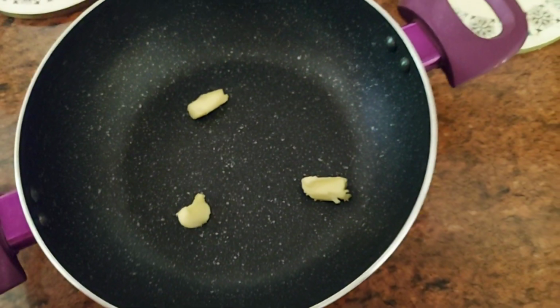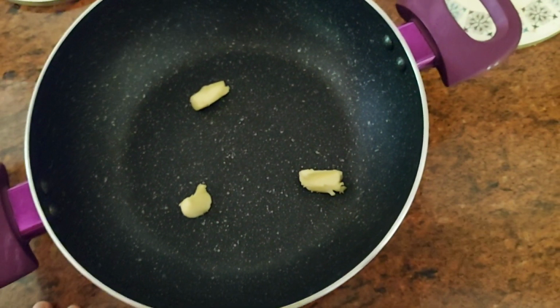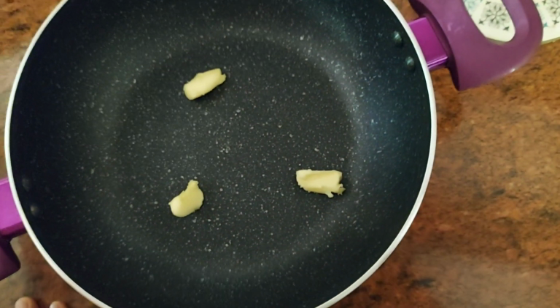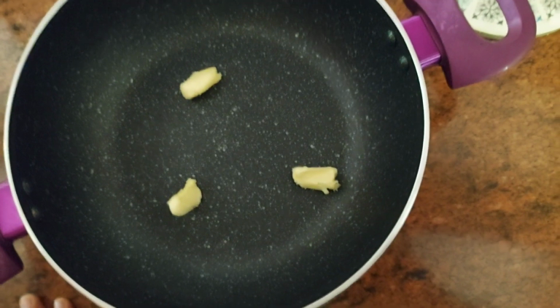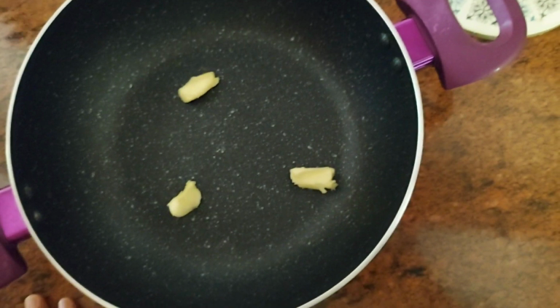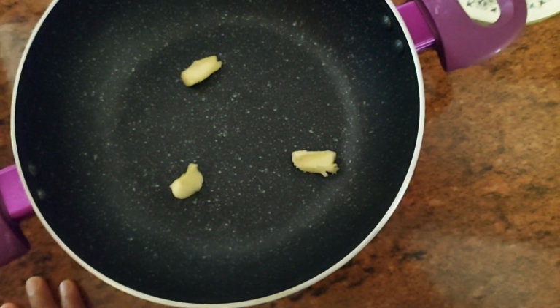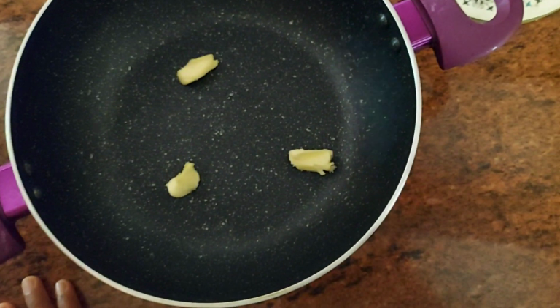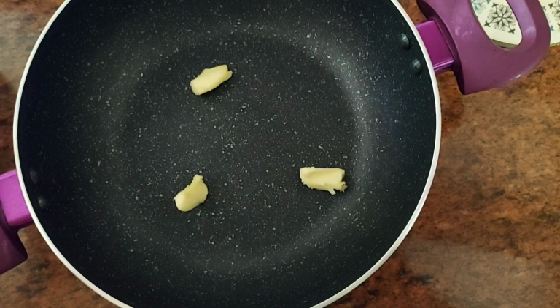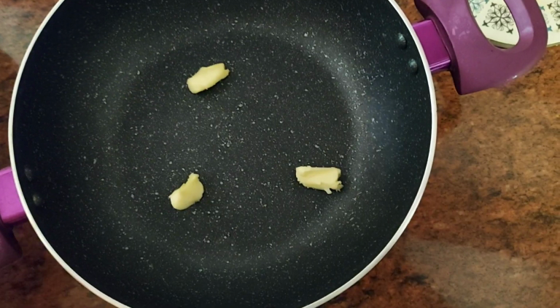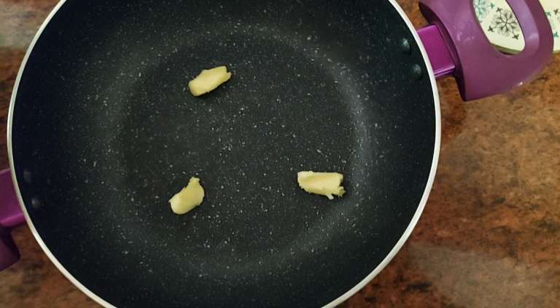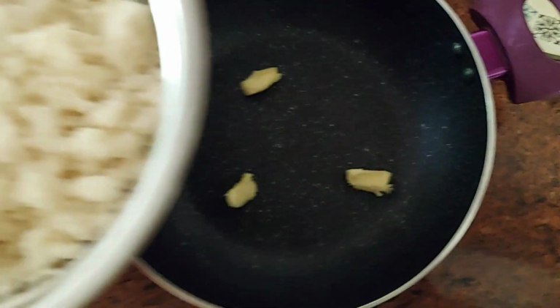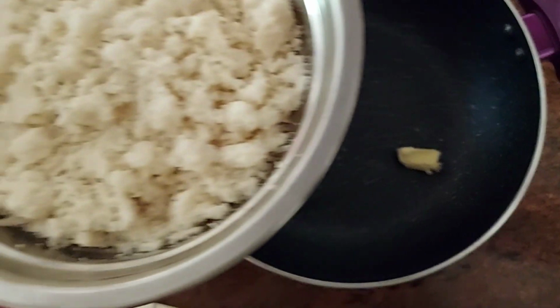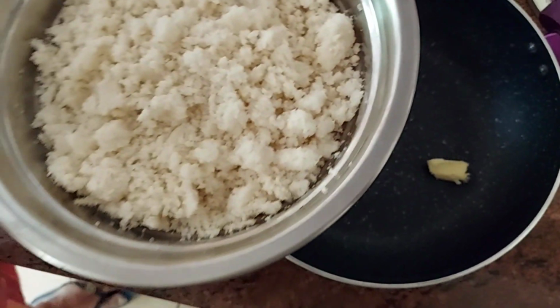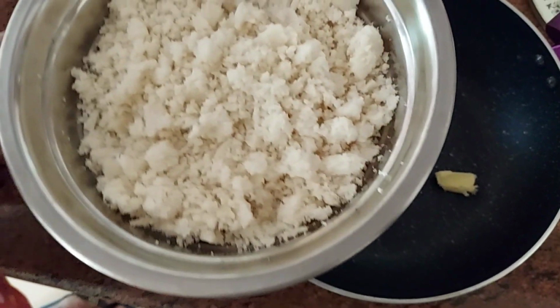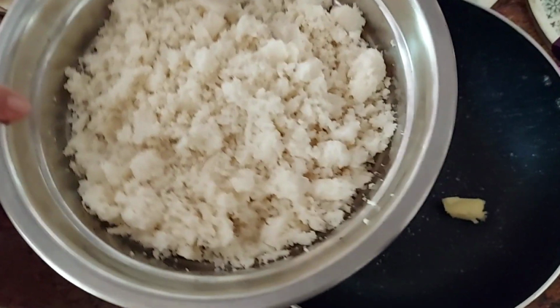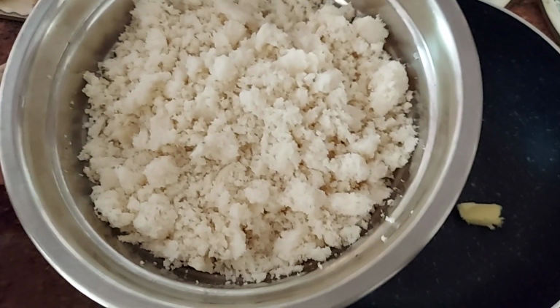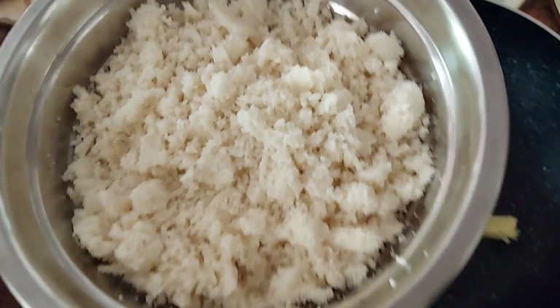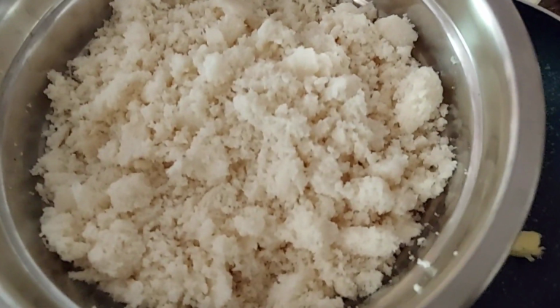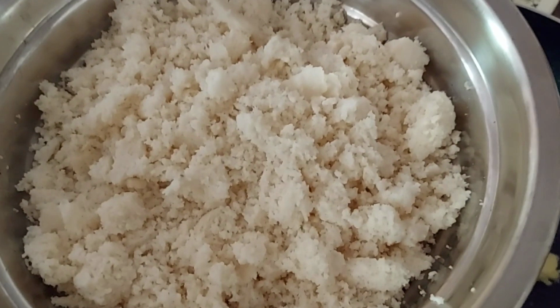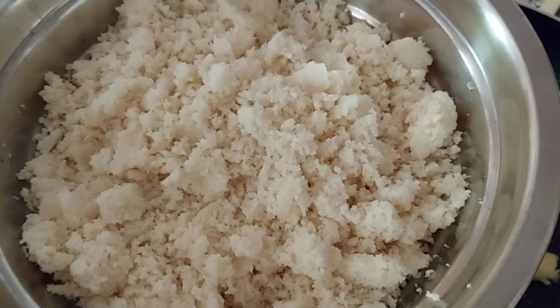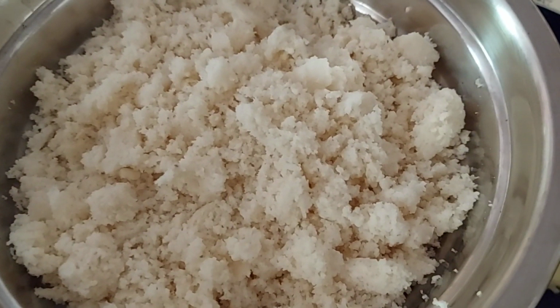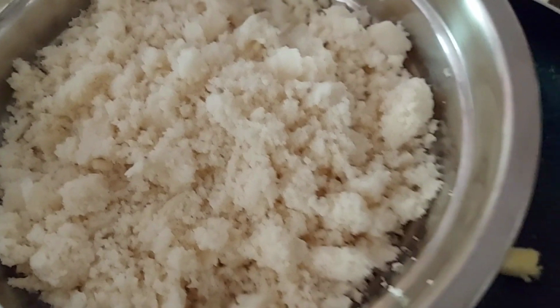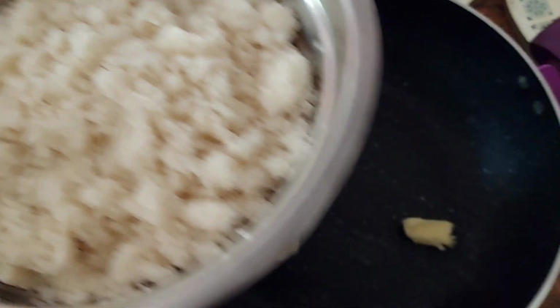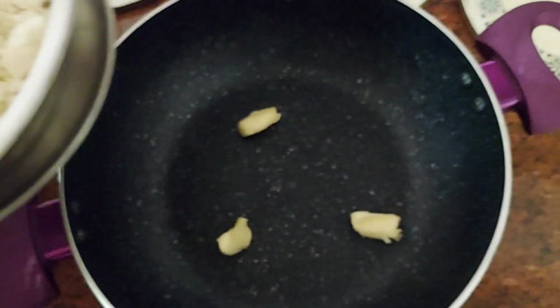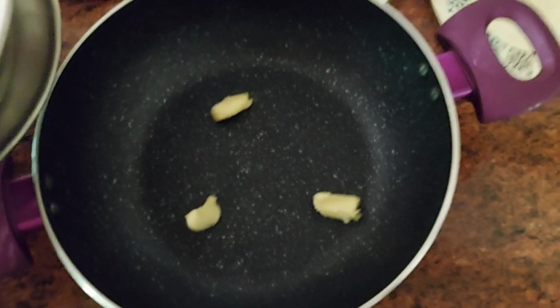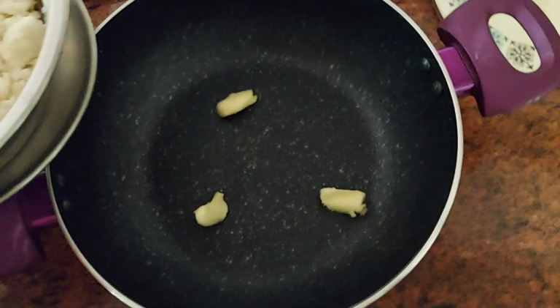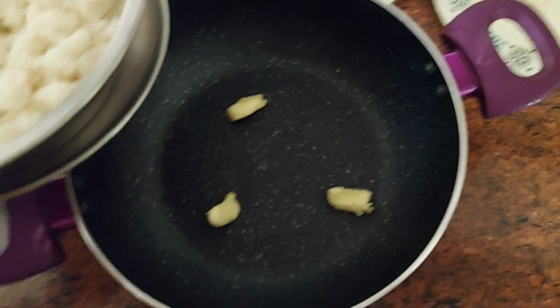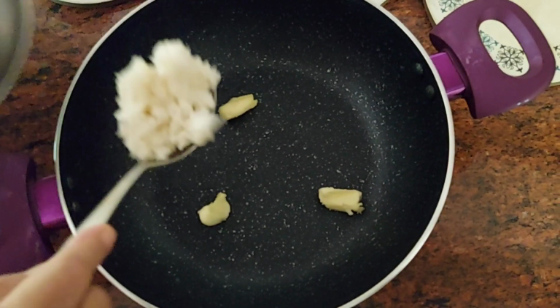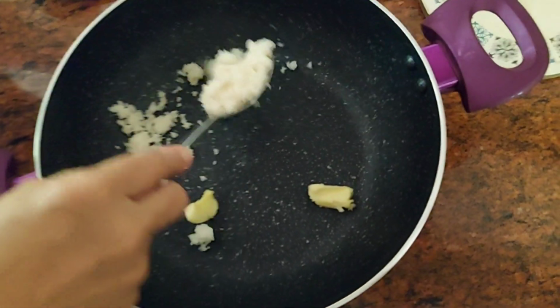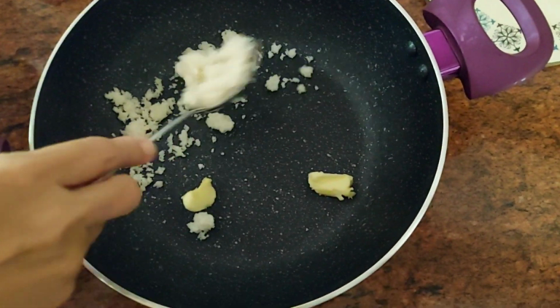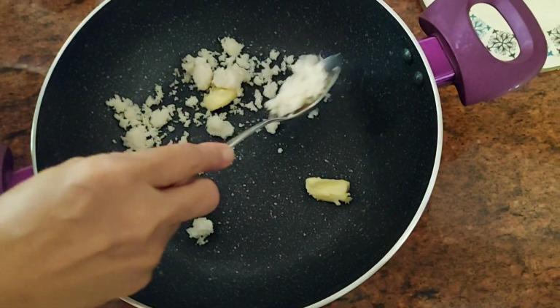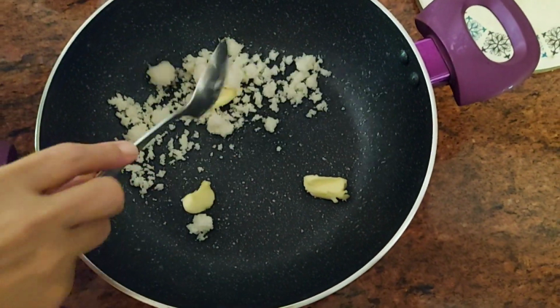In a pan, I'm adding a few blobs of butter. I had some leftover idli, so I just broke them up and I'm adding one layer of it for now.